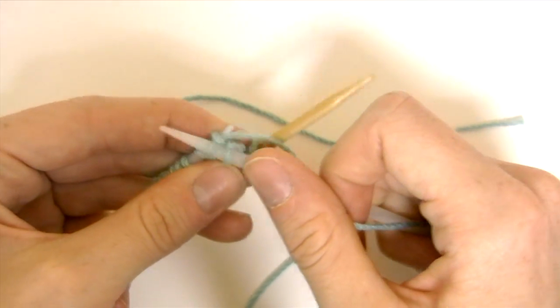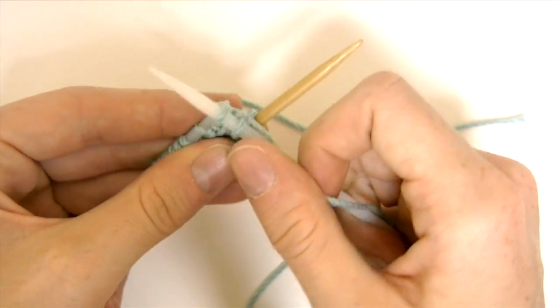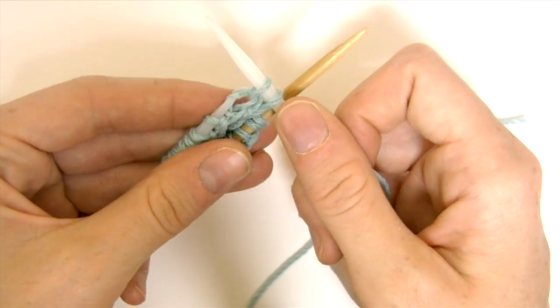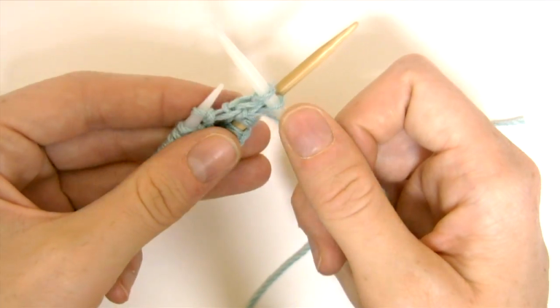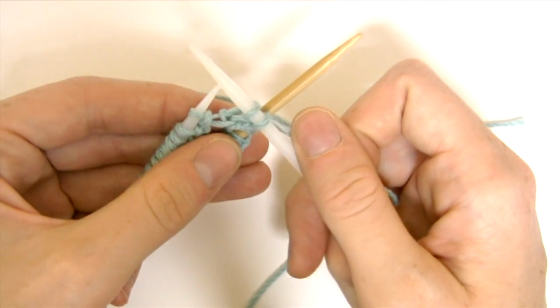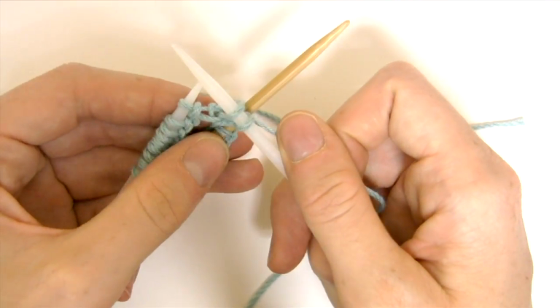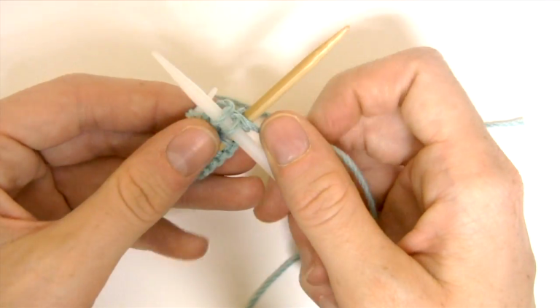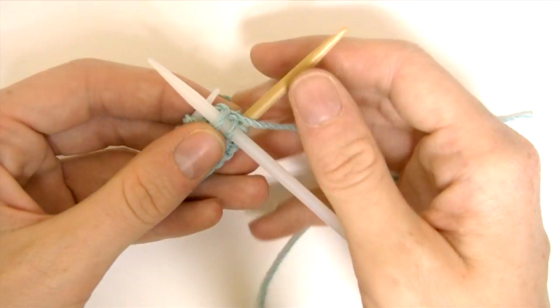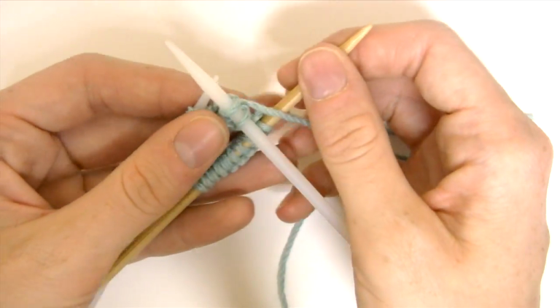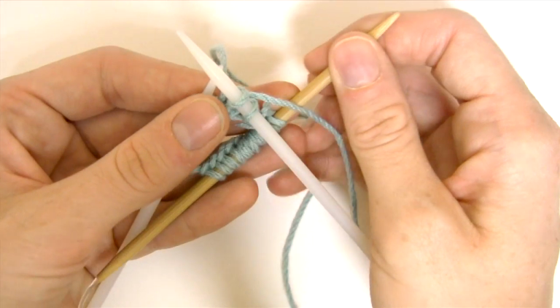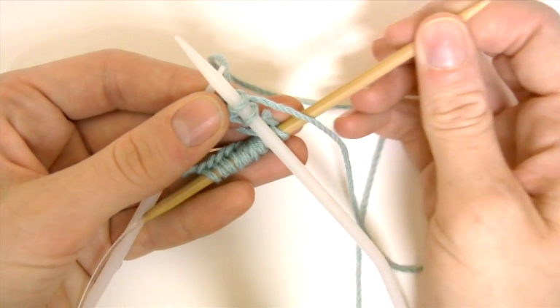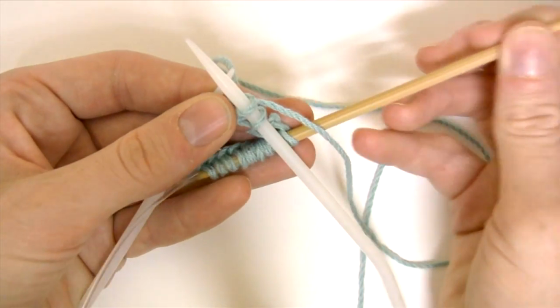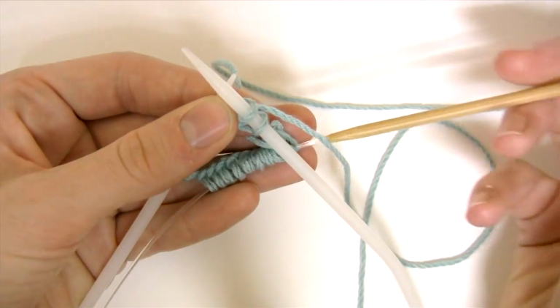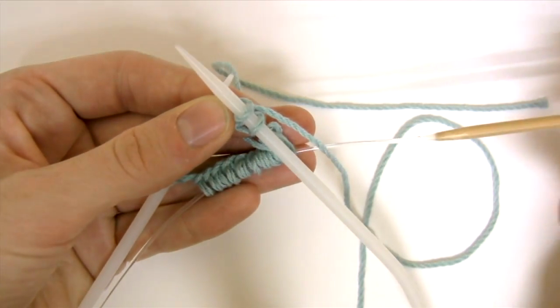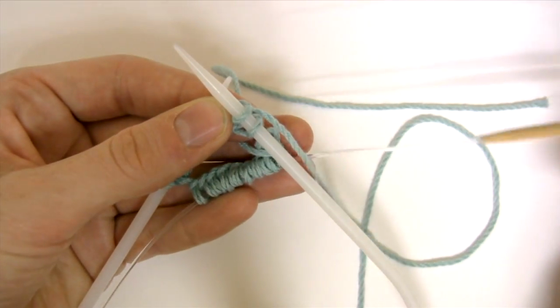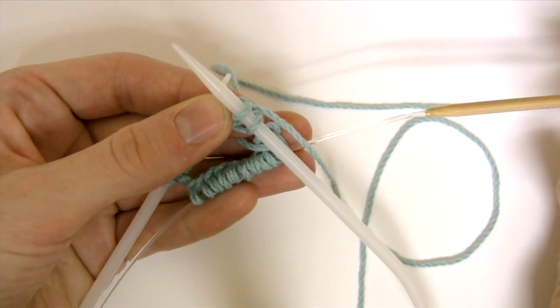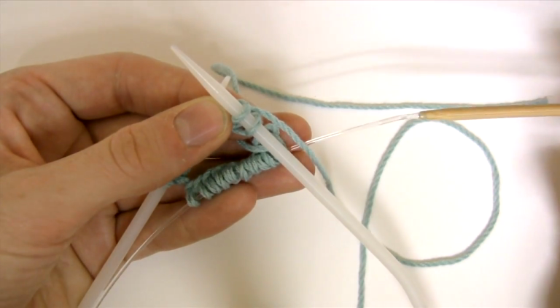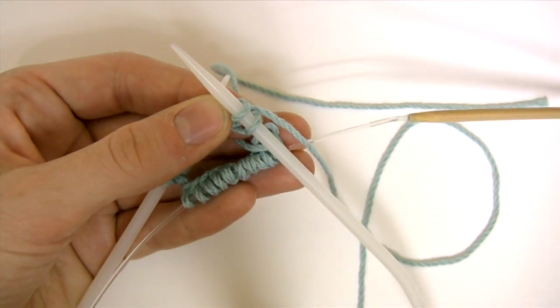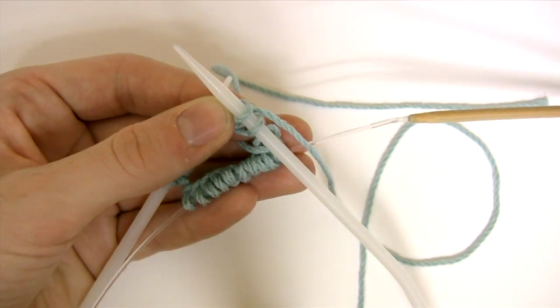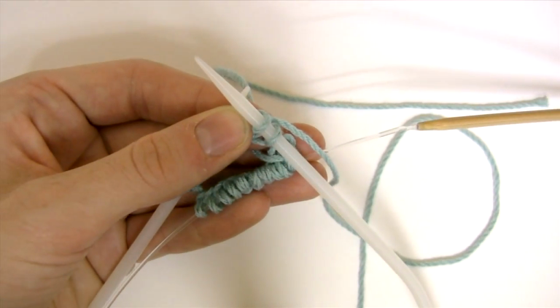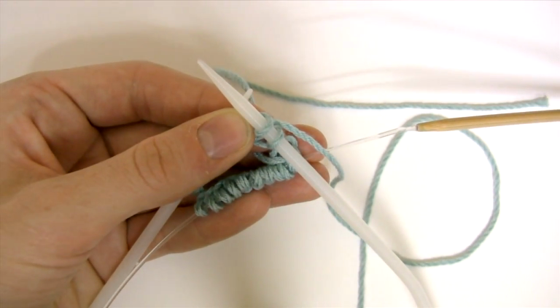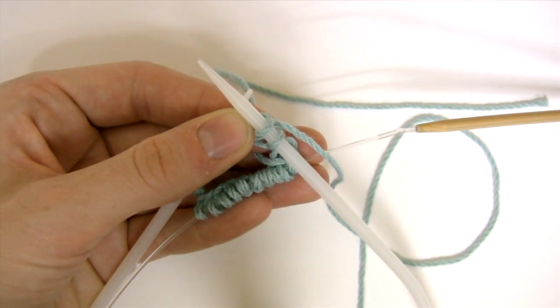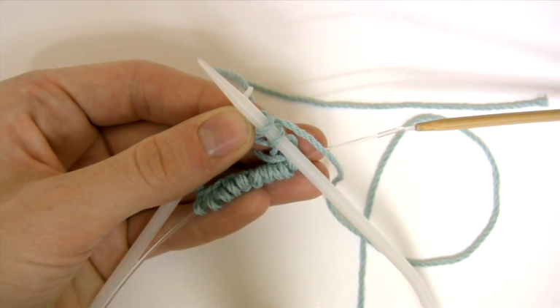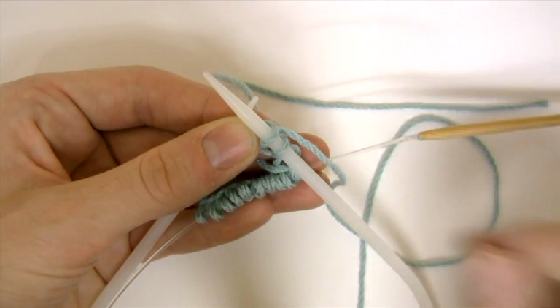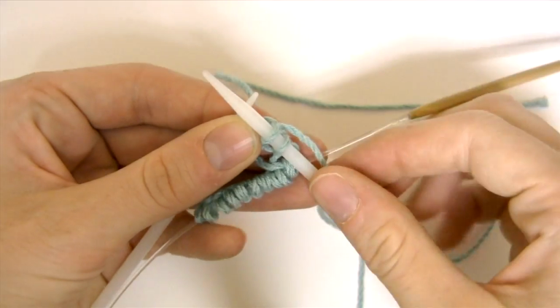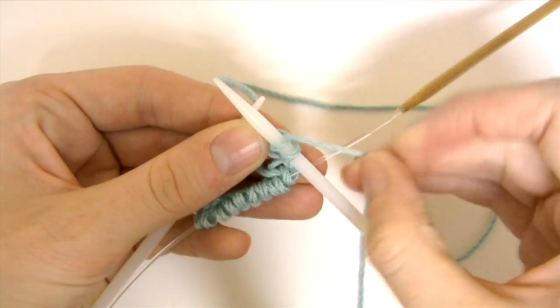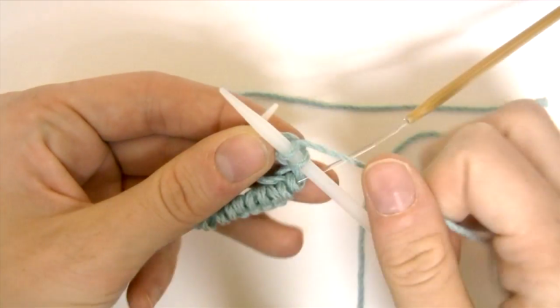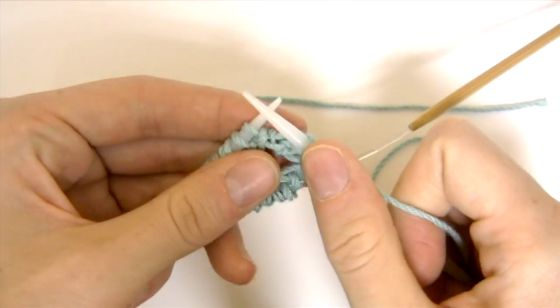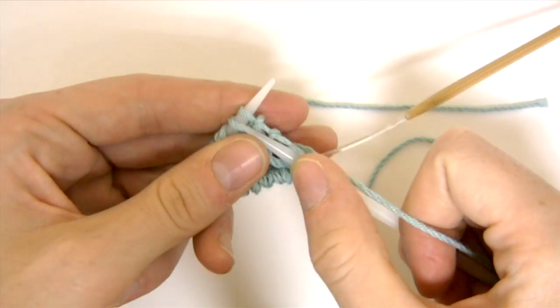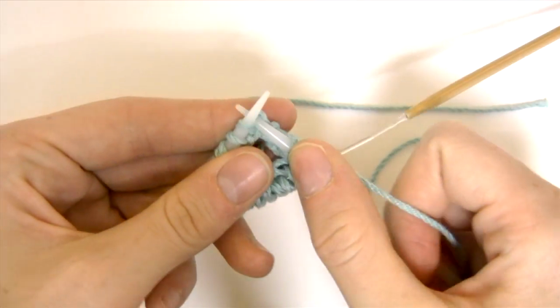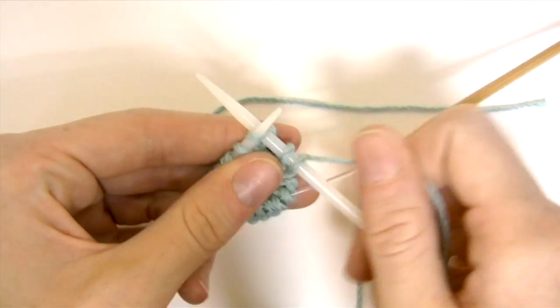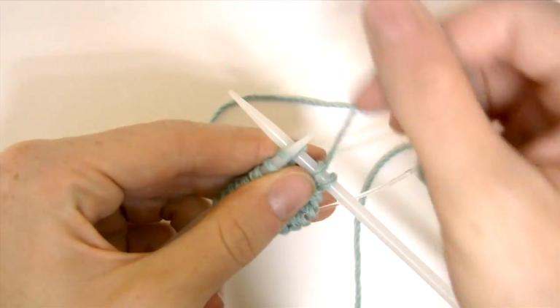After the first or second stitch you've knitted, you can pull the other needle's stitches down onto its cord and continue to knit.